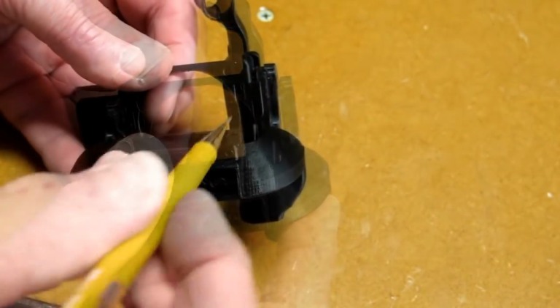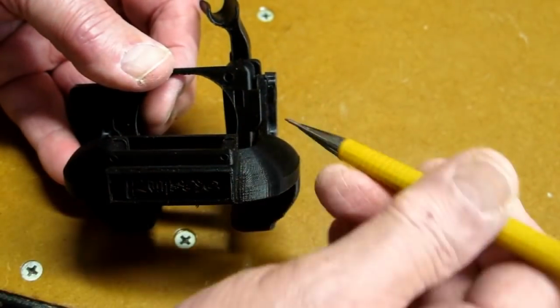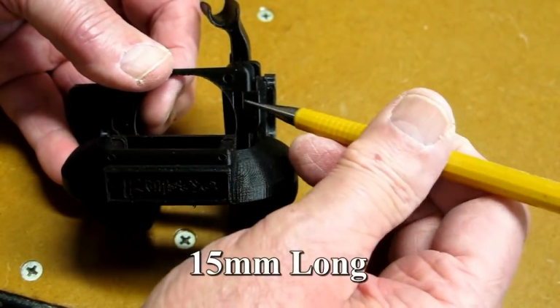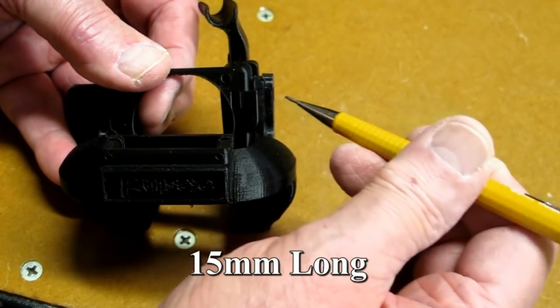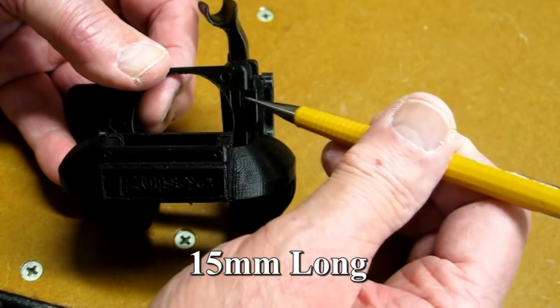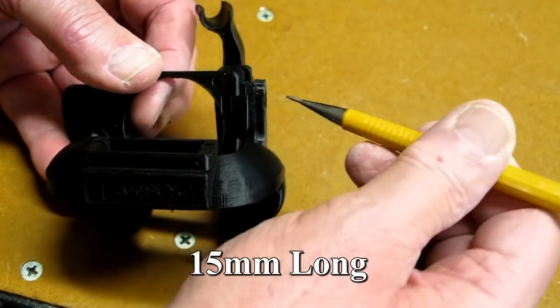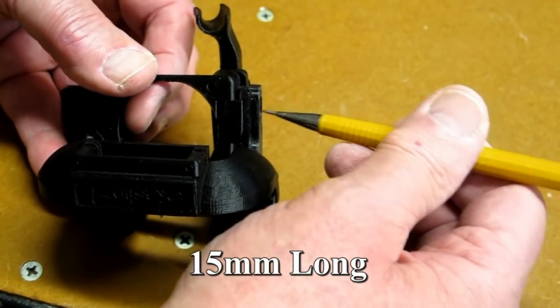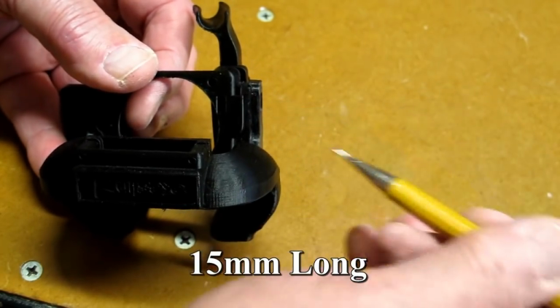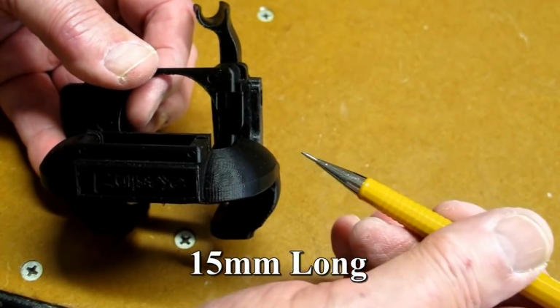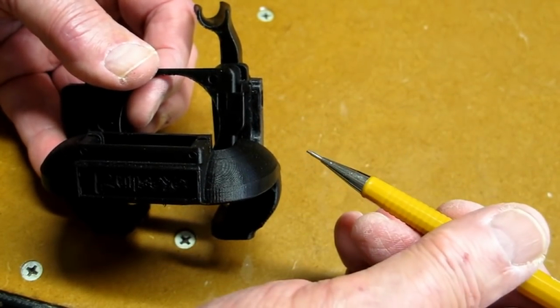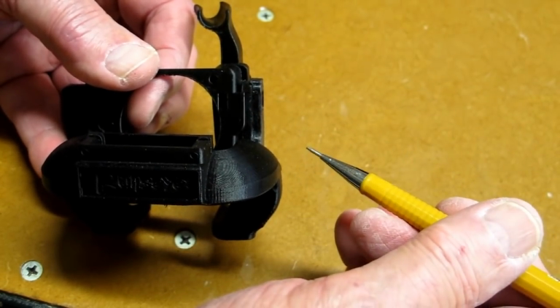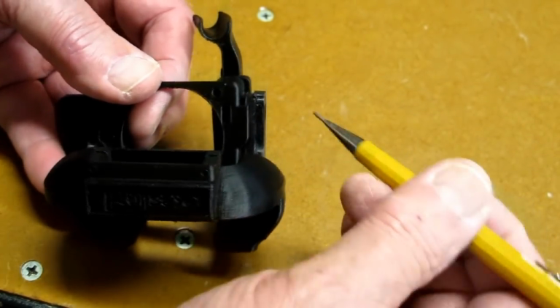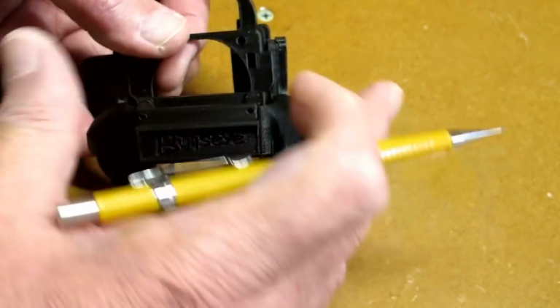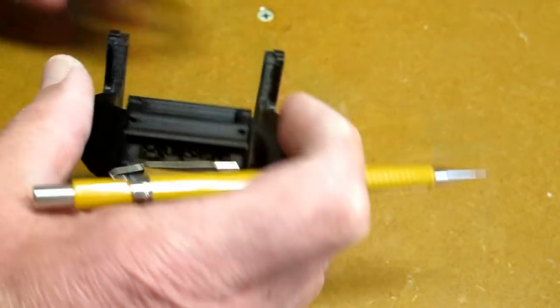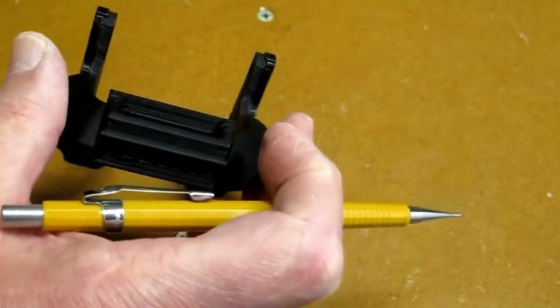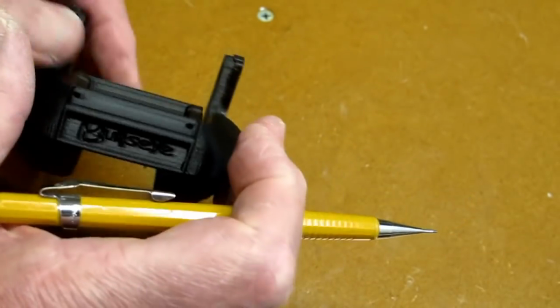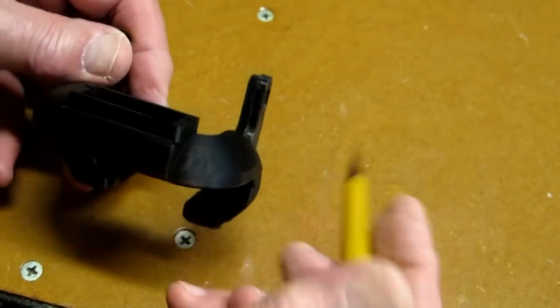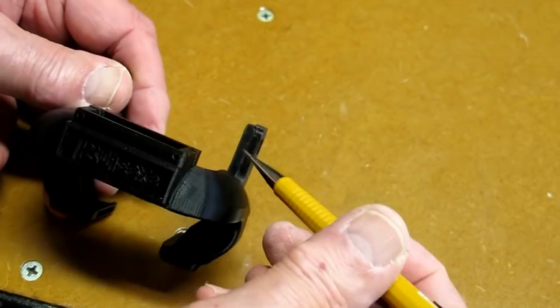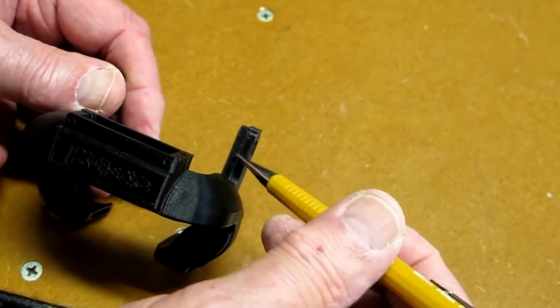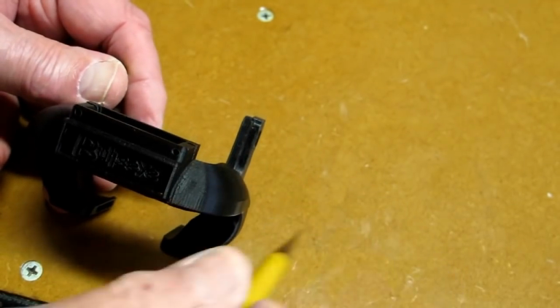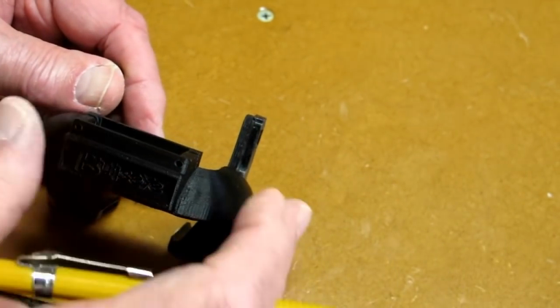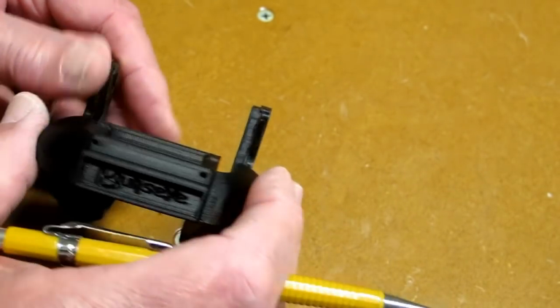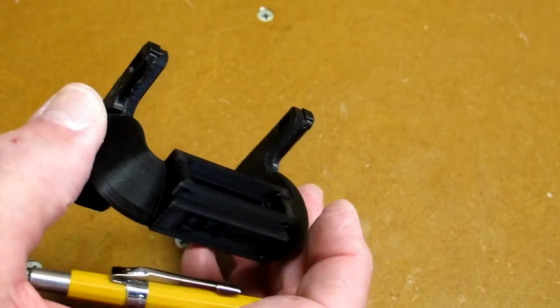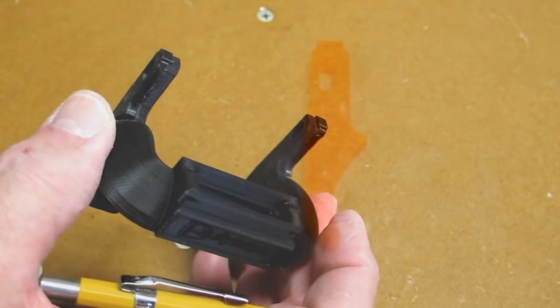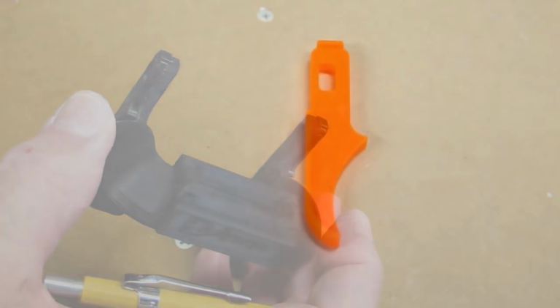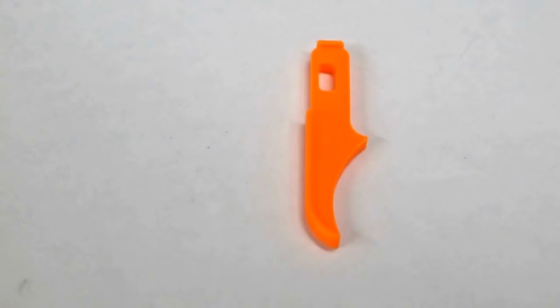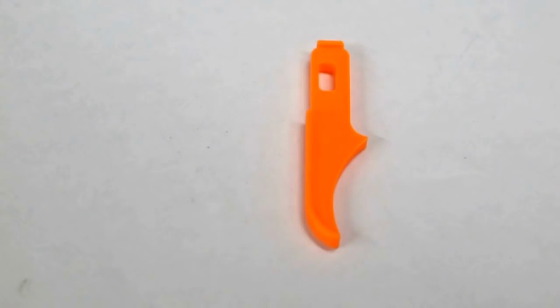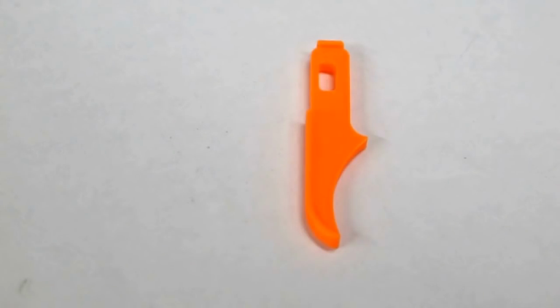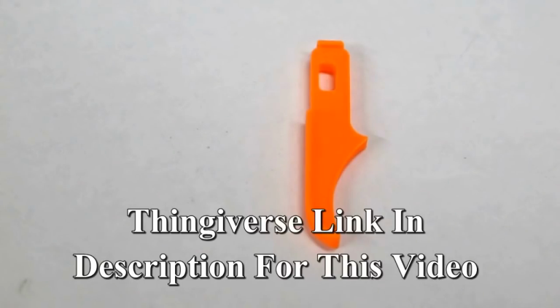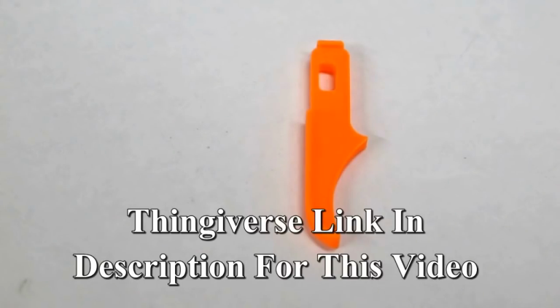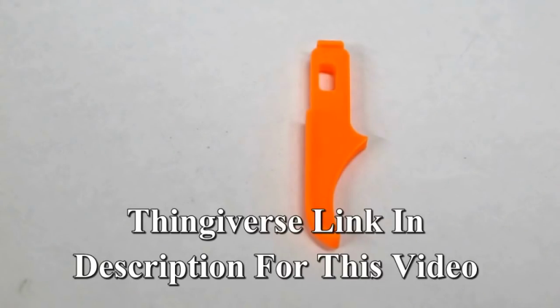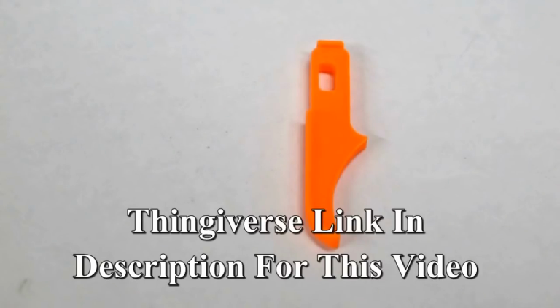You will need a slightly longer screw for mounting this. But now this is much stronger and less likely to break. The STL file for this is in my name on Thingiverse.